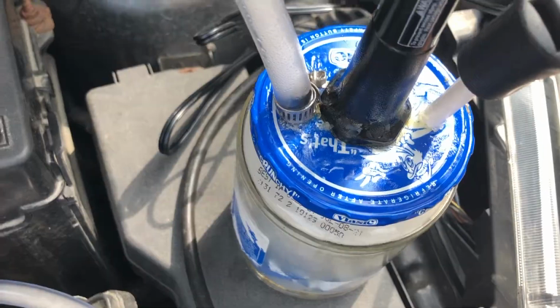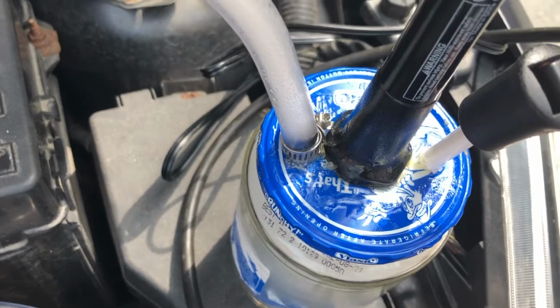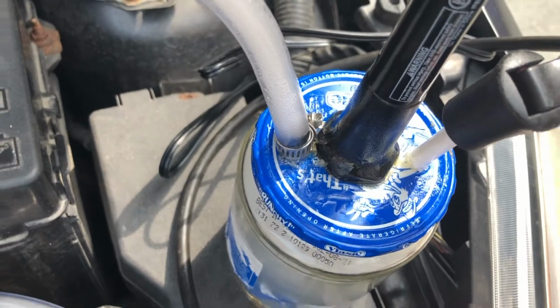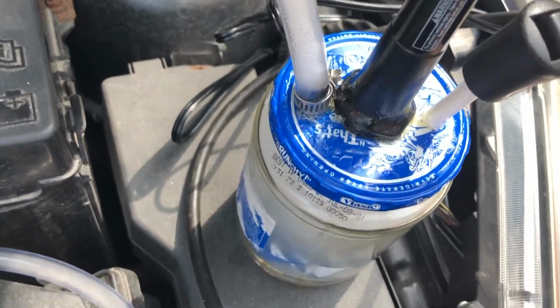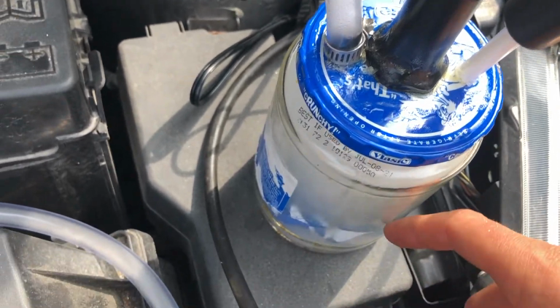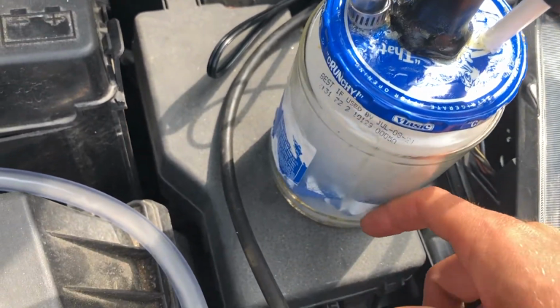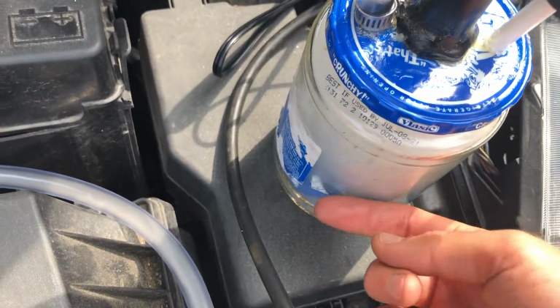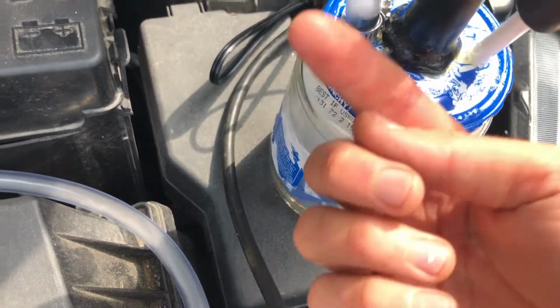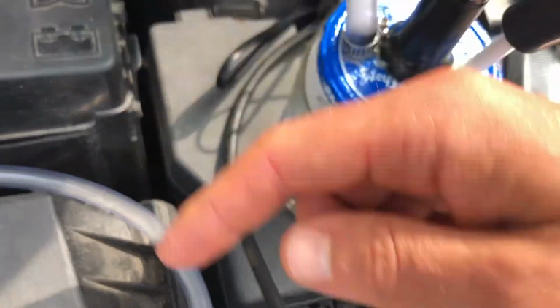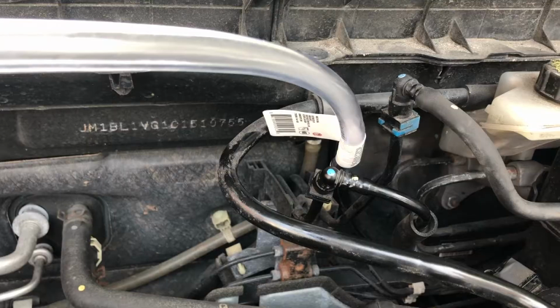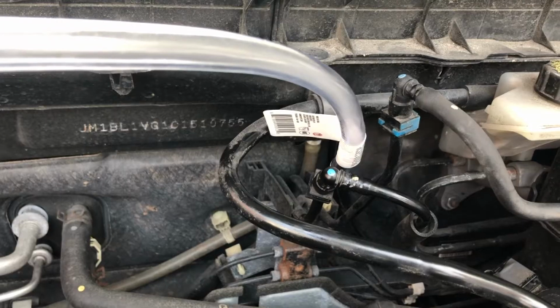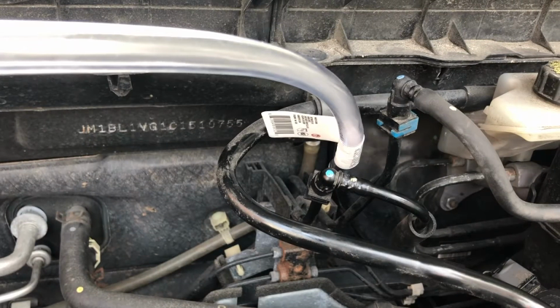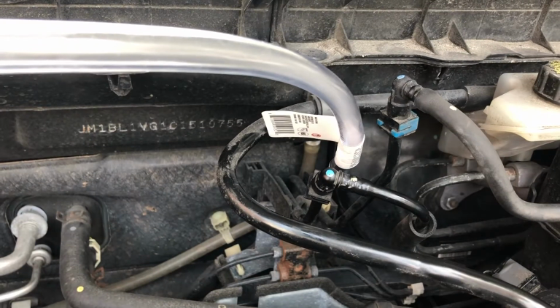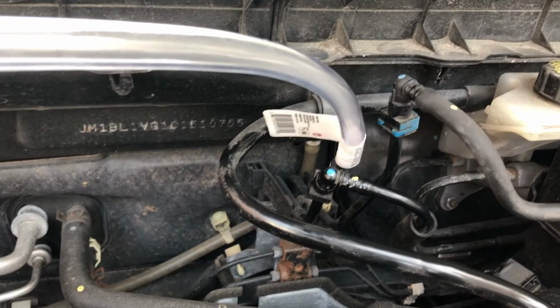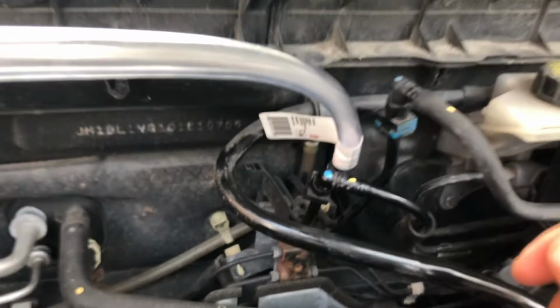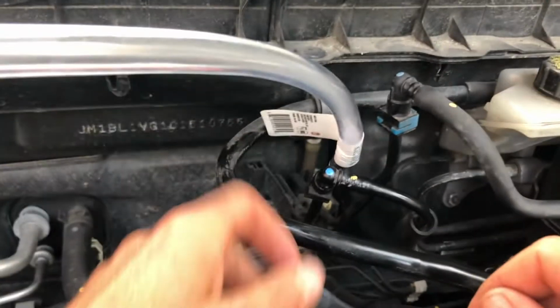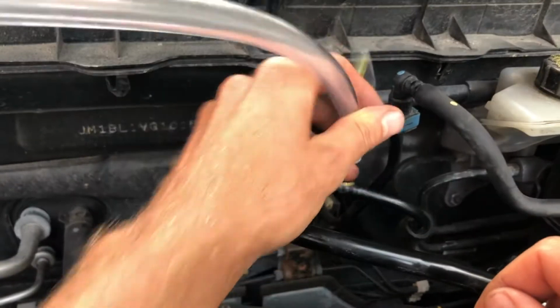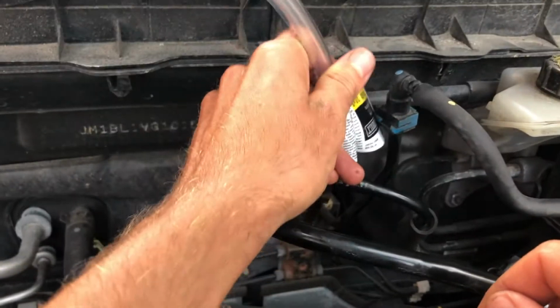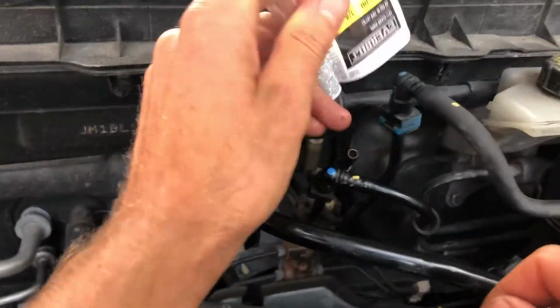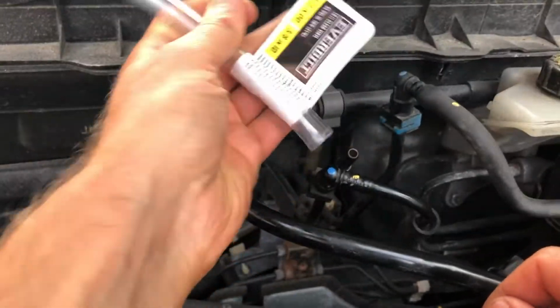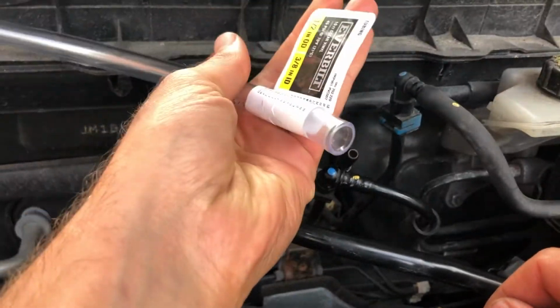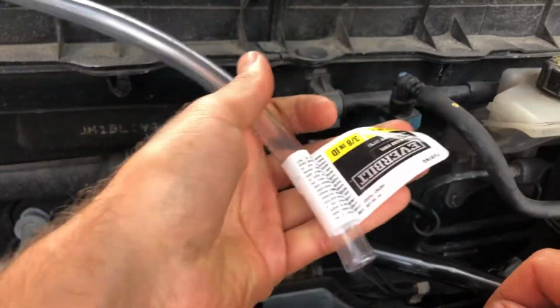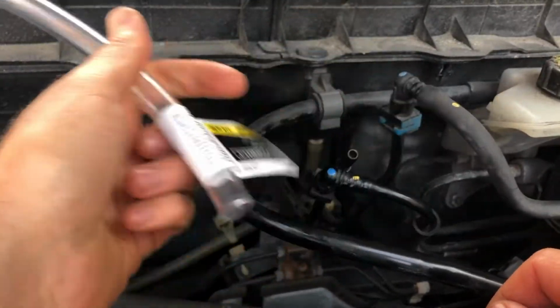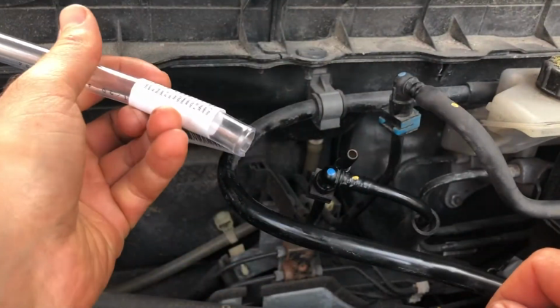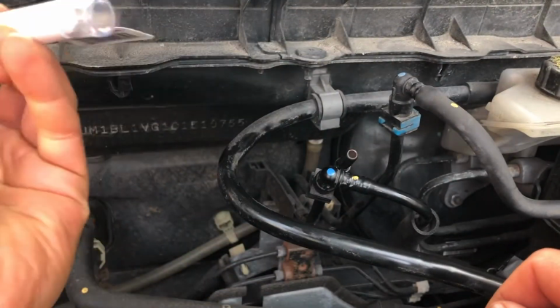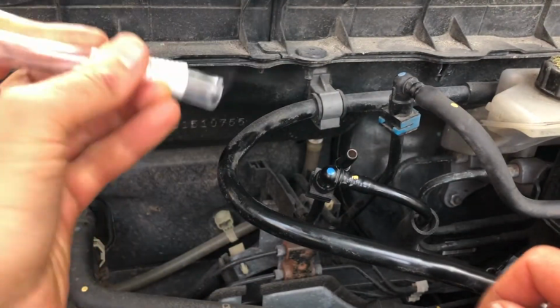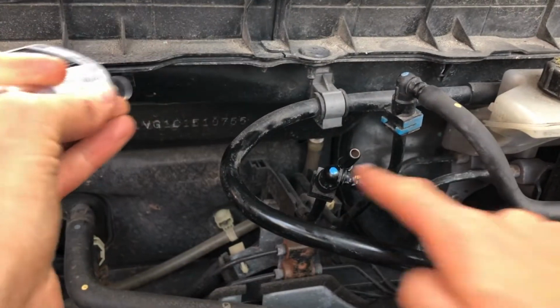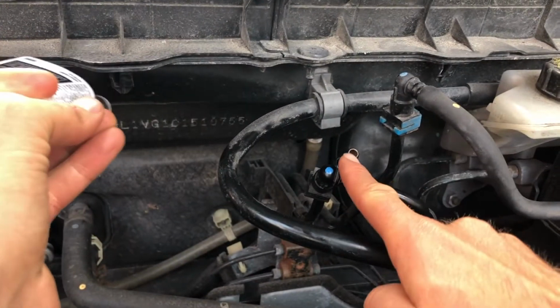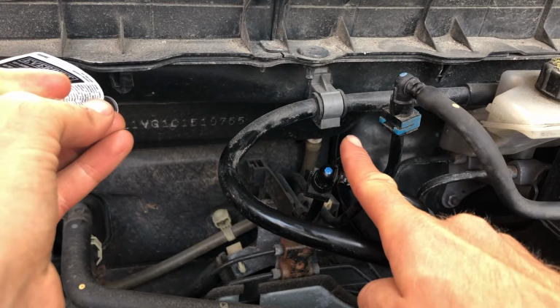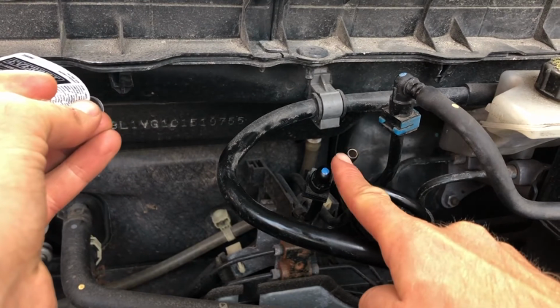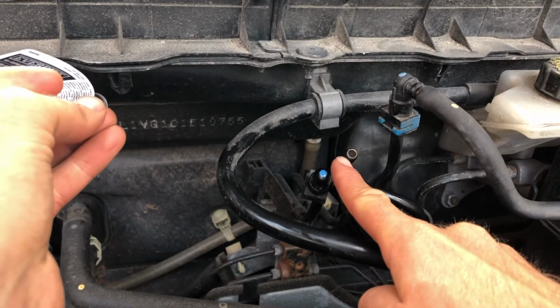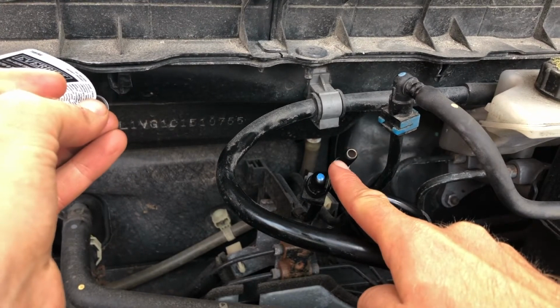This allows us to inject smoke using pumps. As you pump, air goes in and pushes the smoke out. Once you've isolated your leak, remove your hose — you'll see some of the excess smoke come out. There's actually still smoke coming out of the EVAP system.